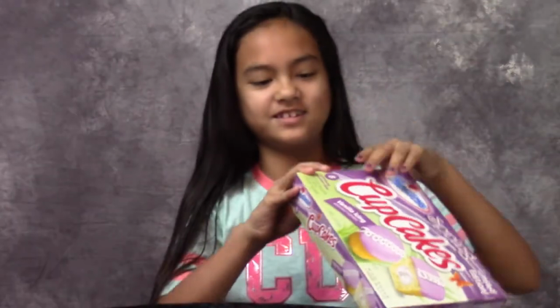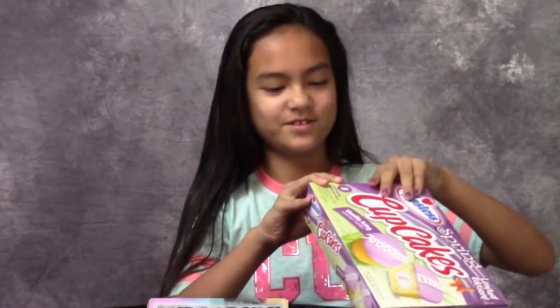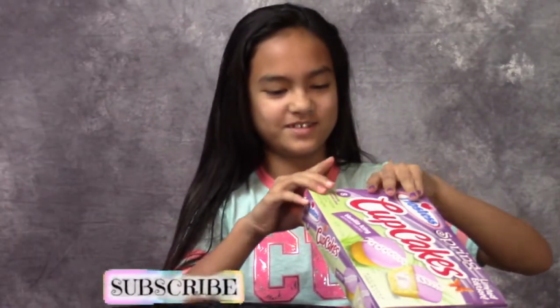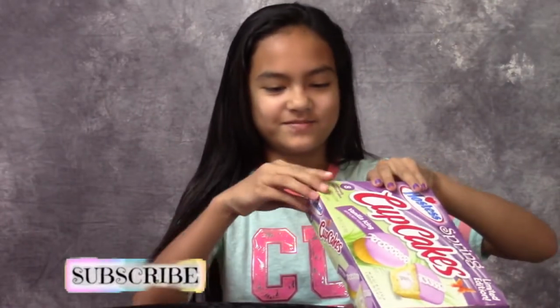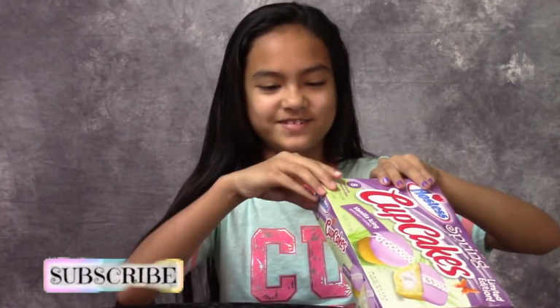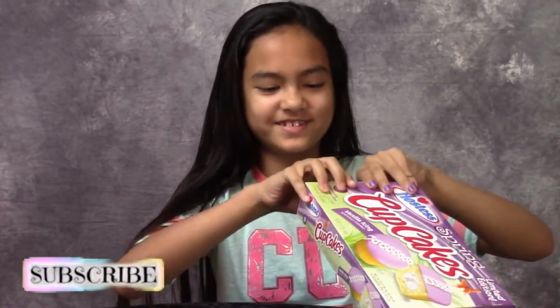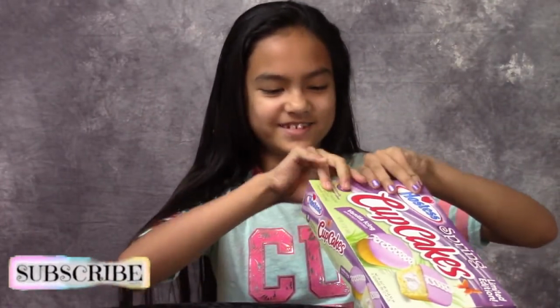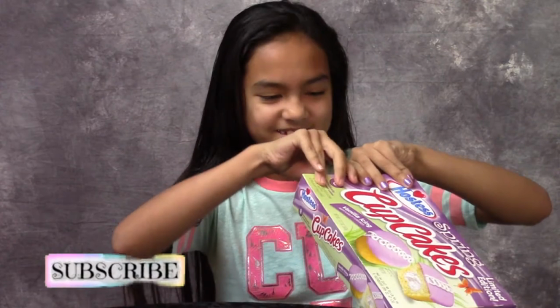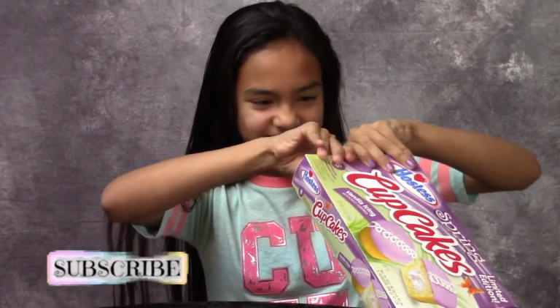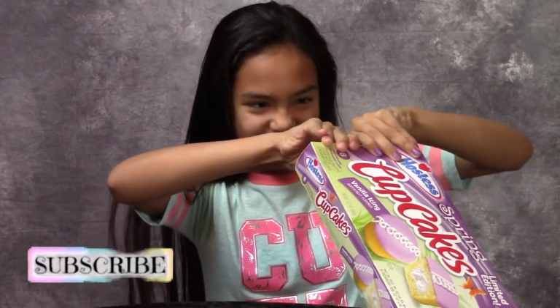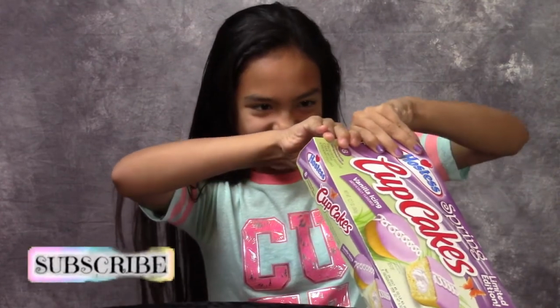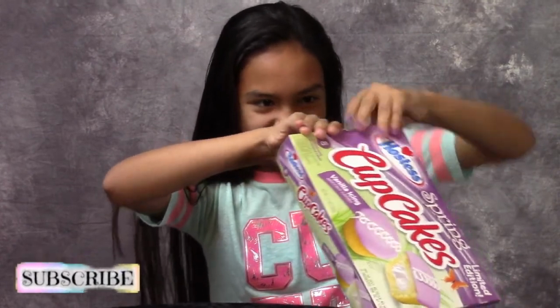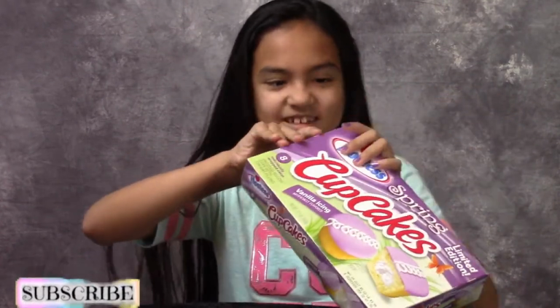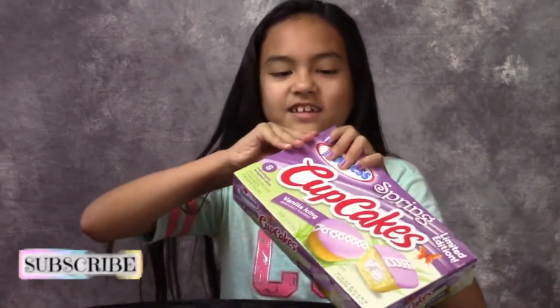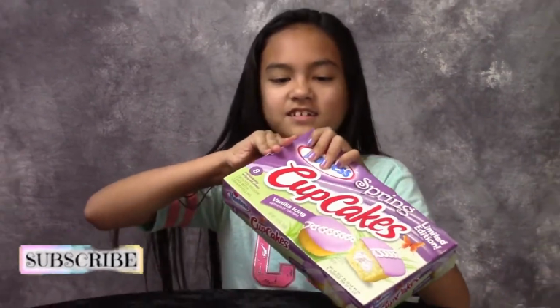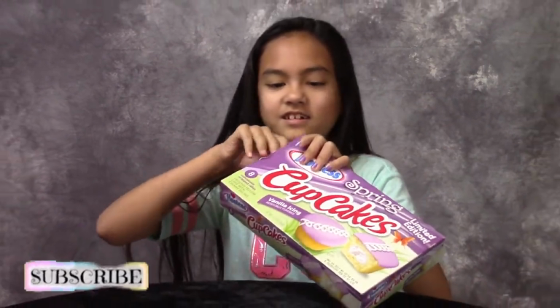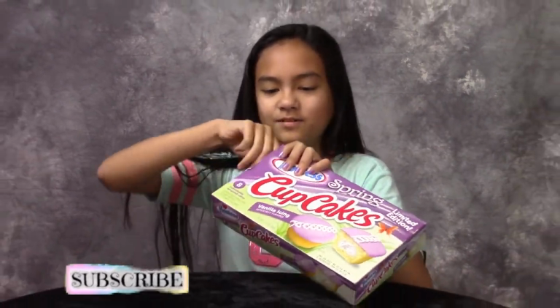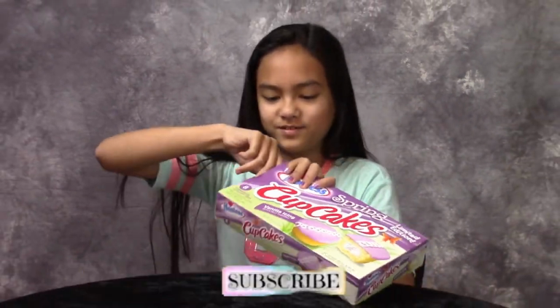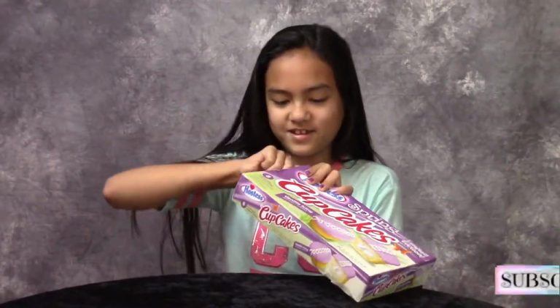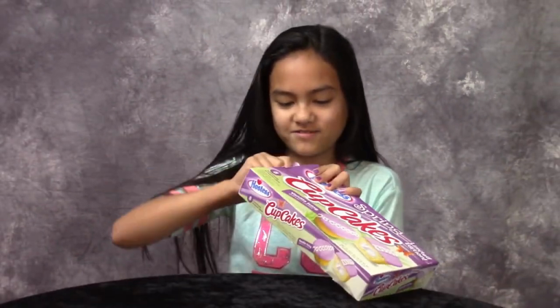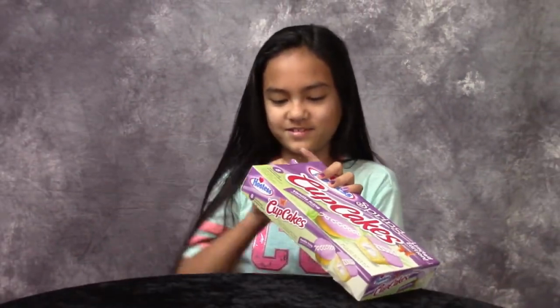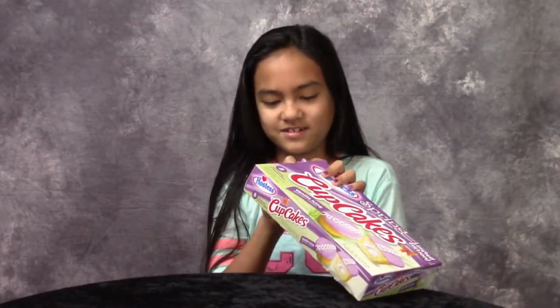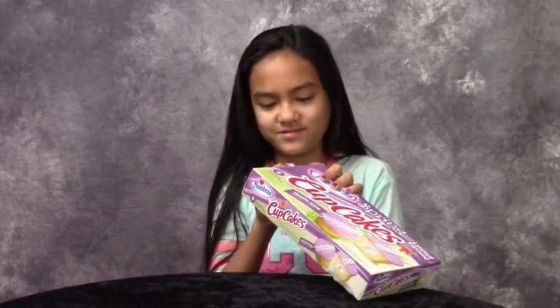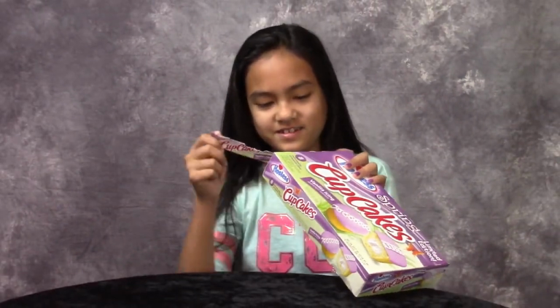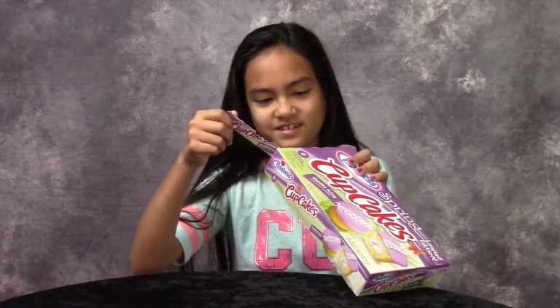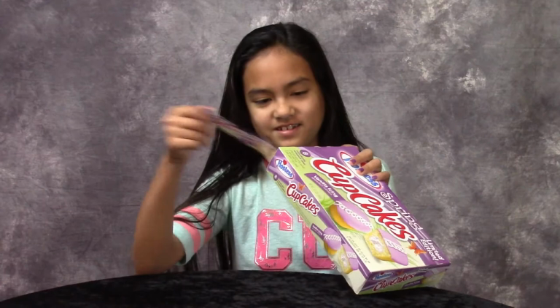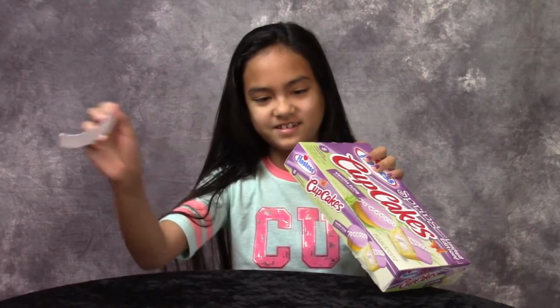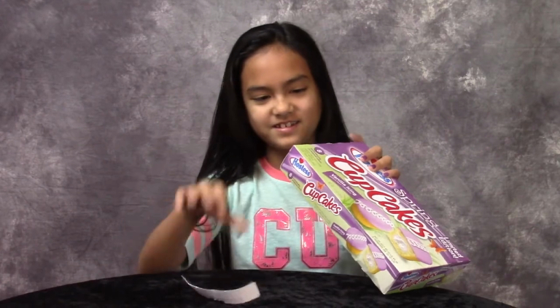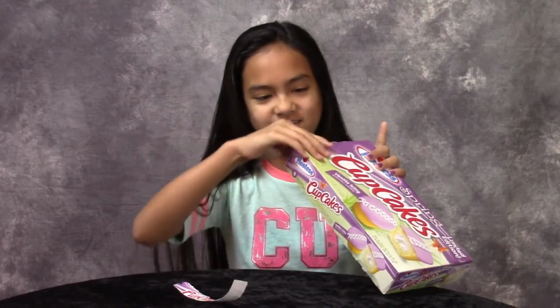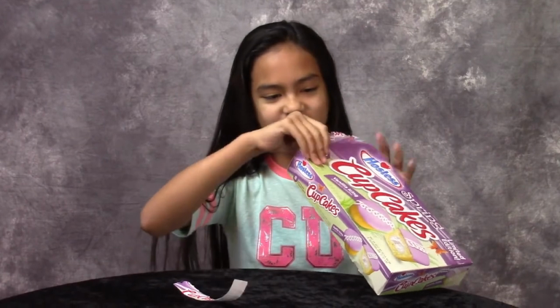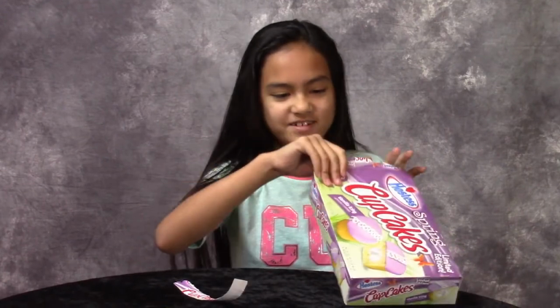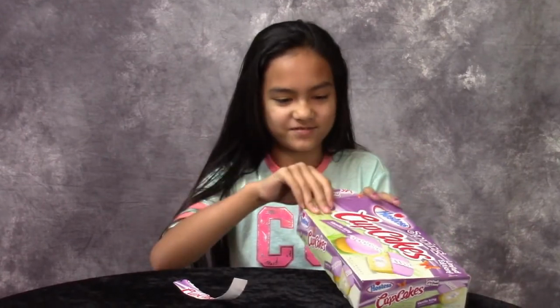Let me open this up. I'm always bad at opening it out here. There we go.